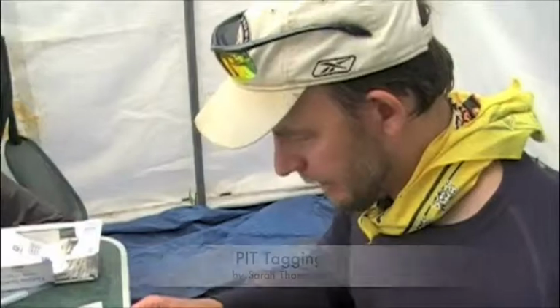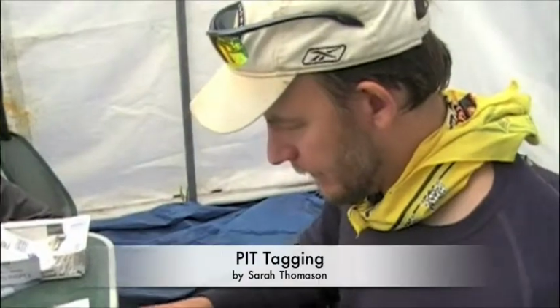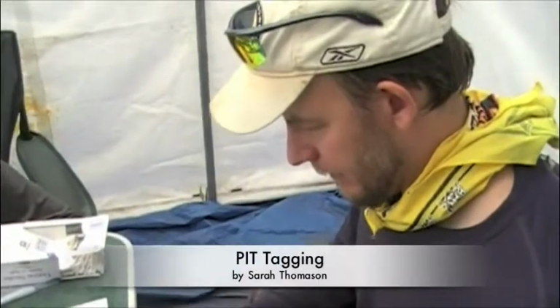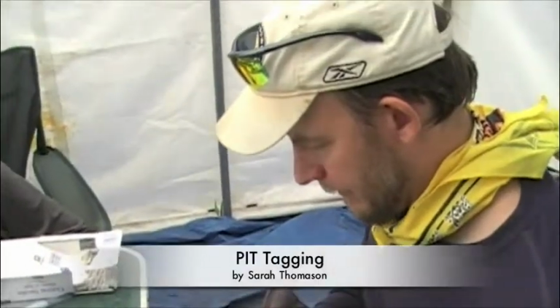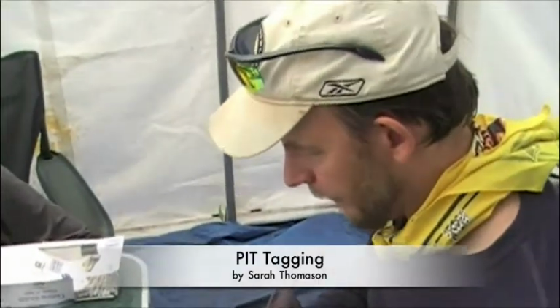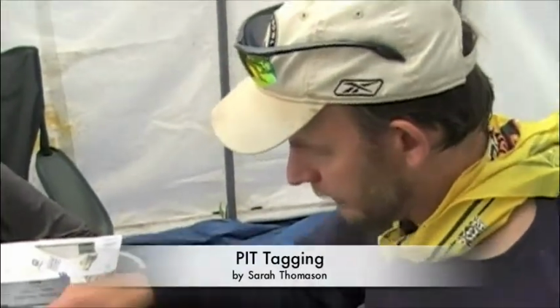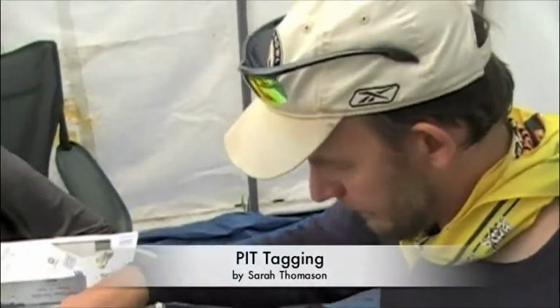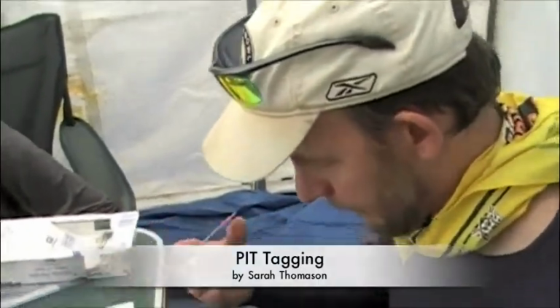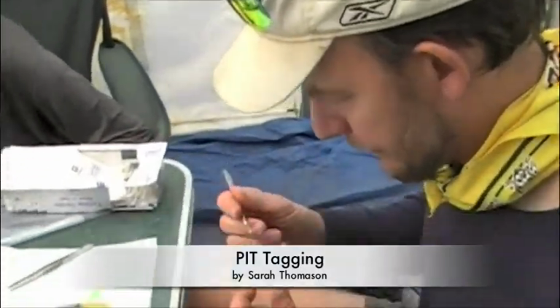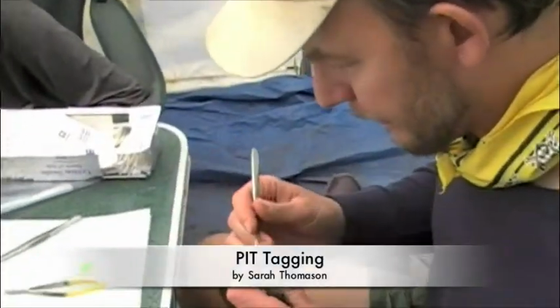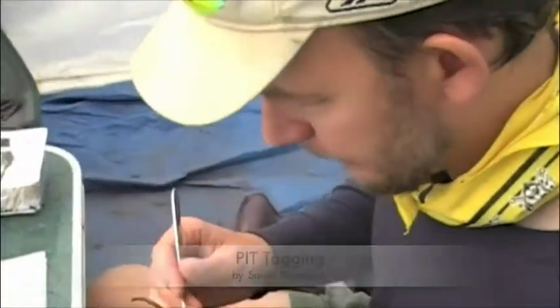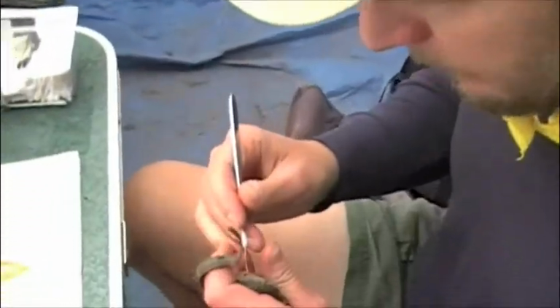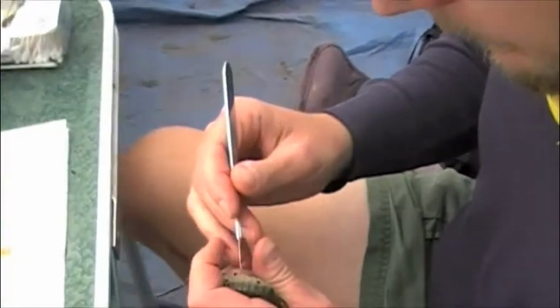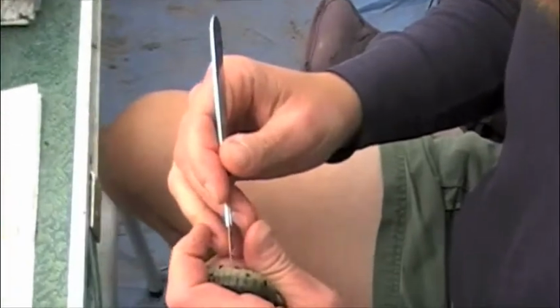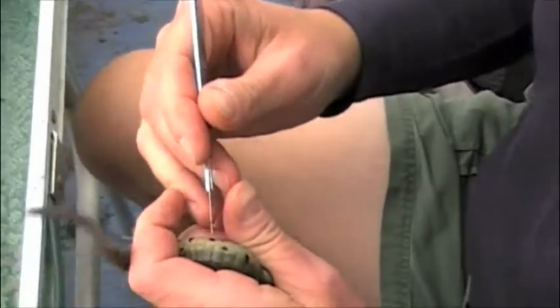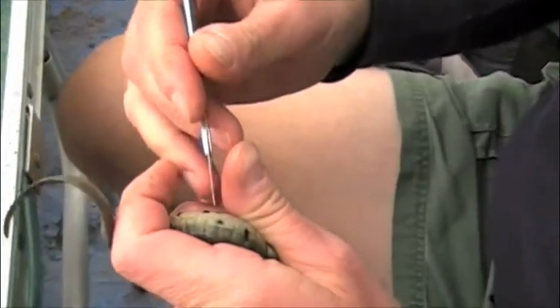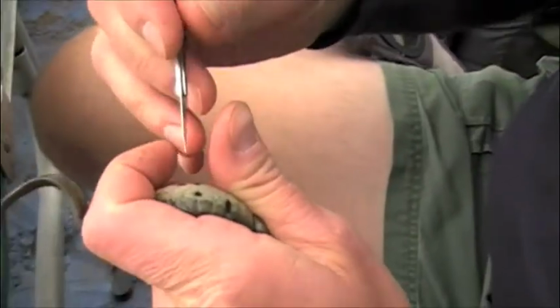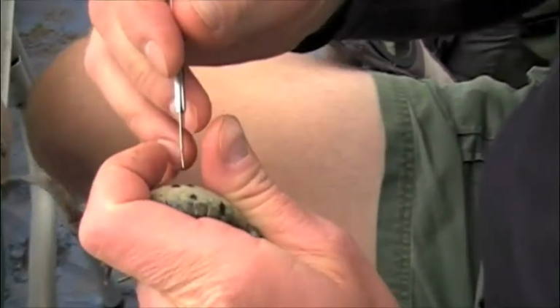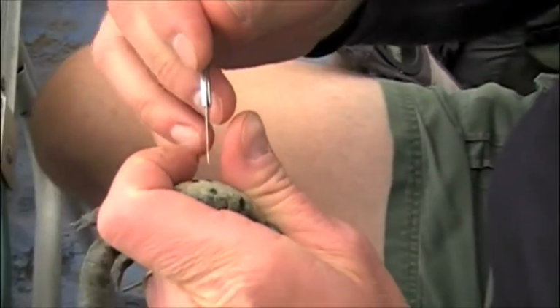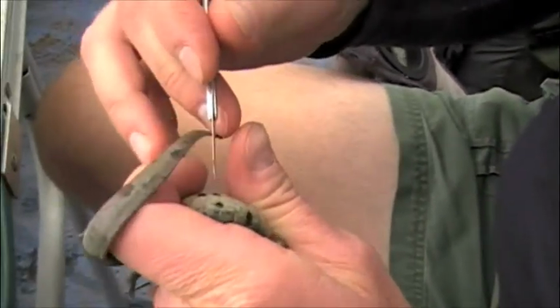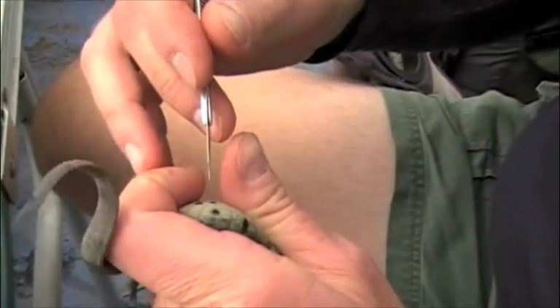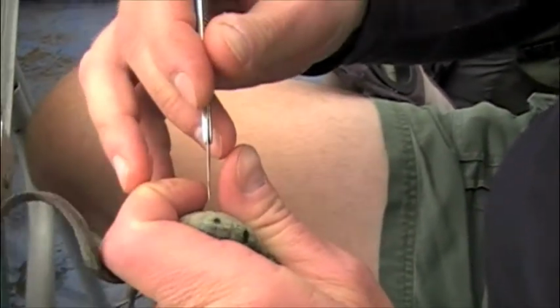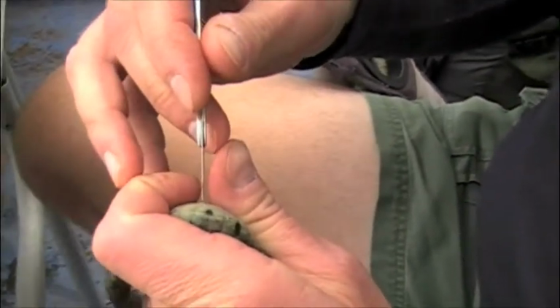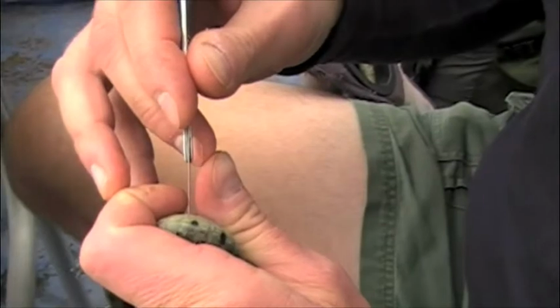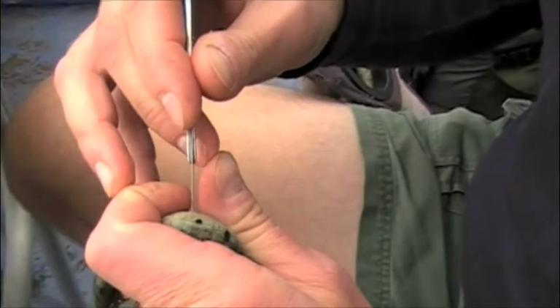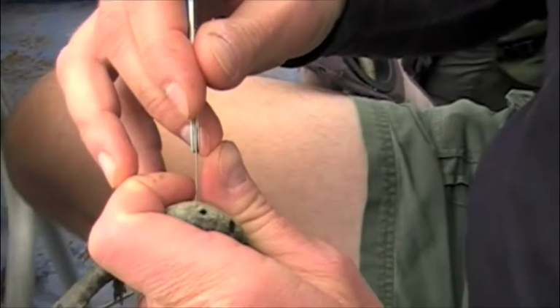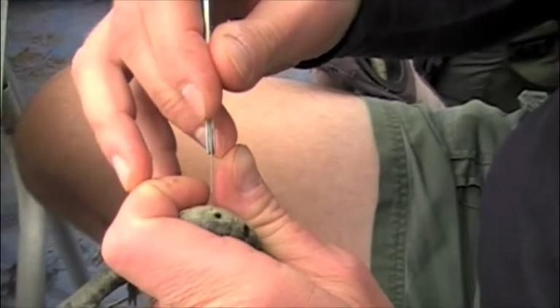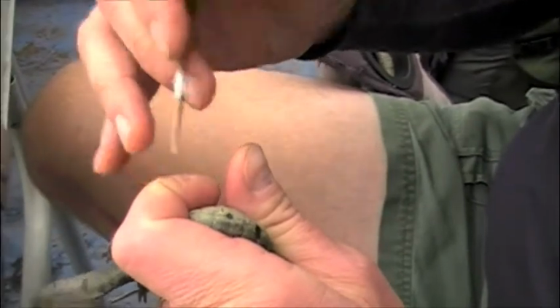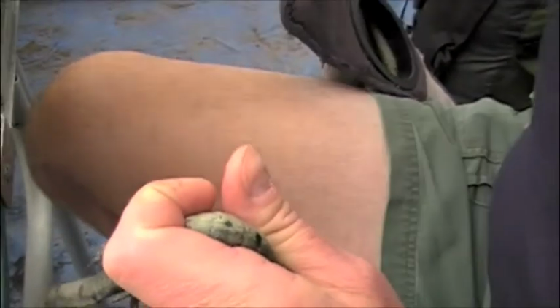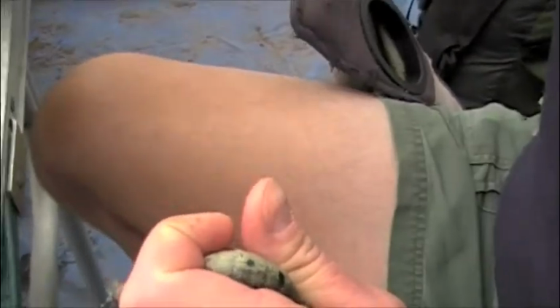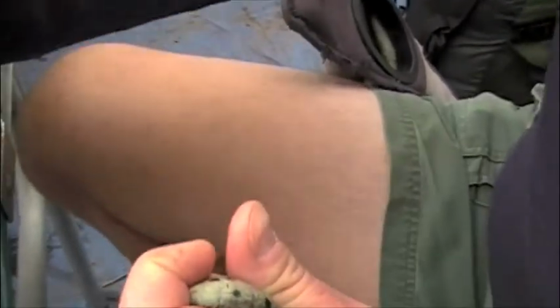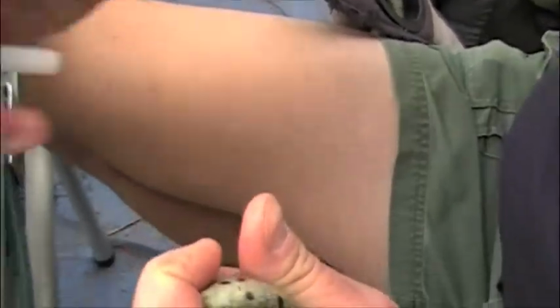Here we go. We're going to use the scalpel. Count six costal grooves. Try not to get nailed by the tail.